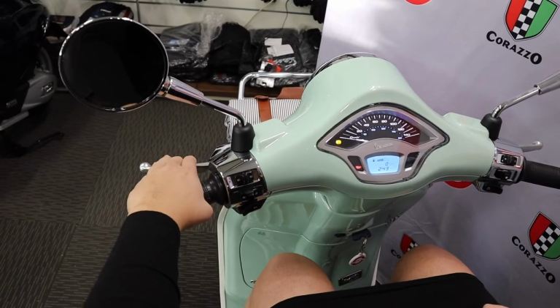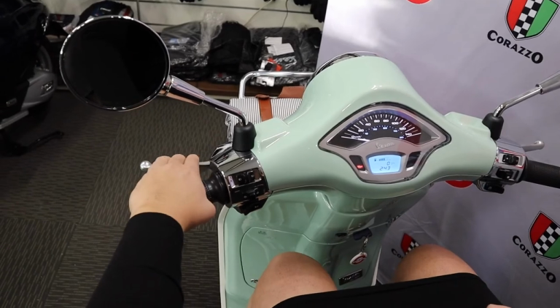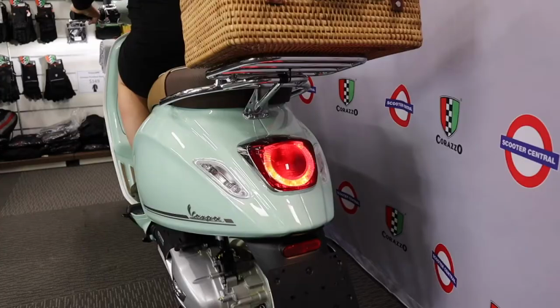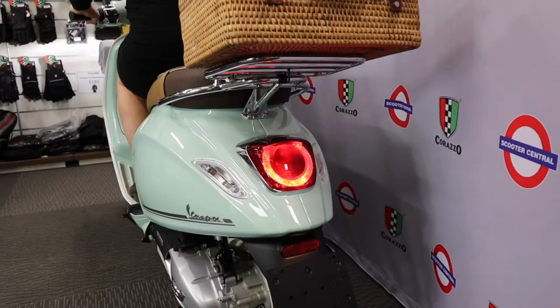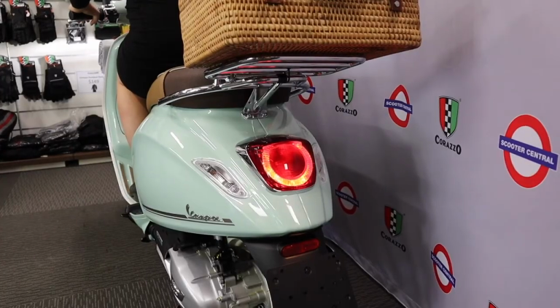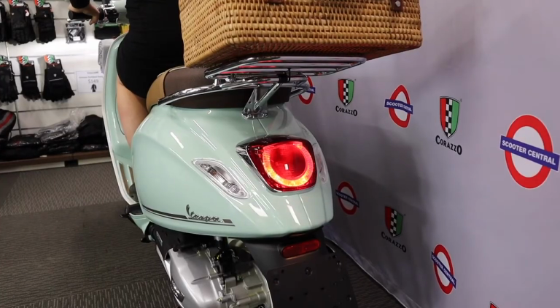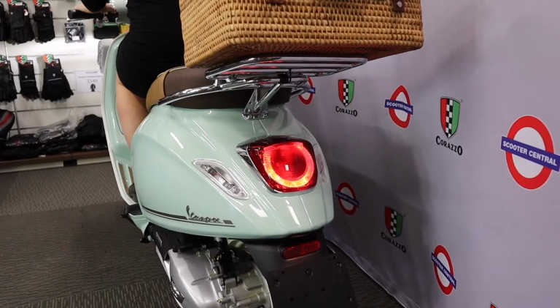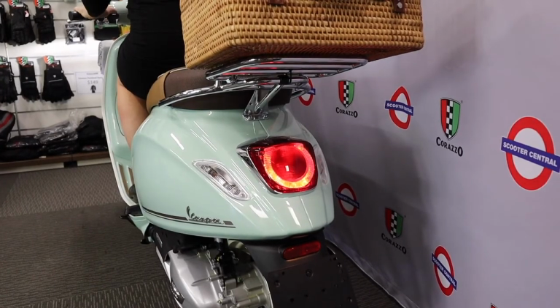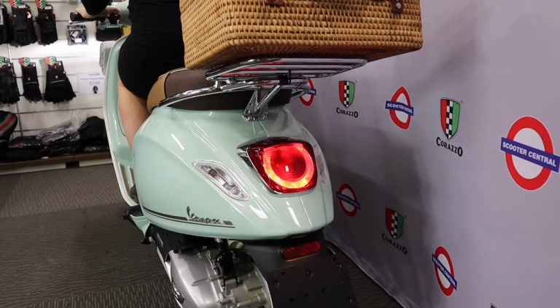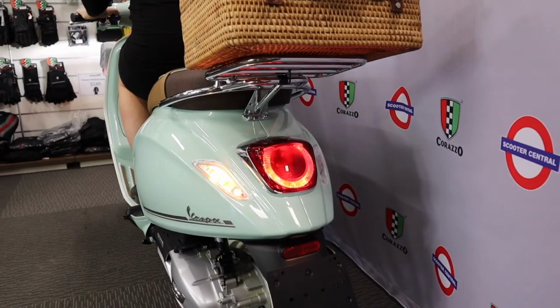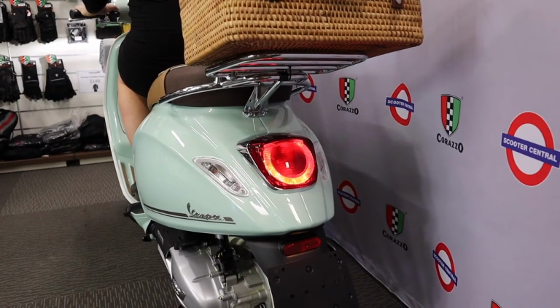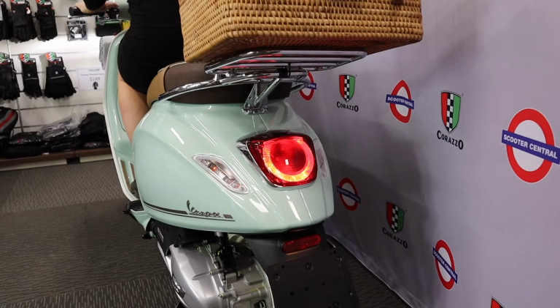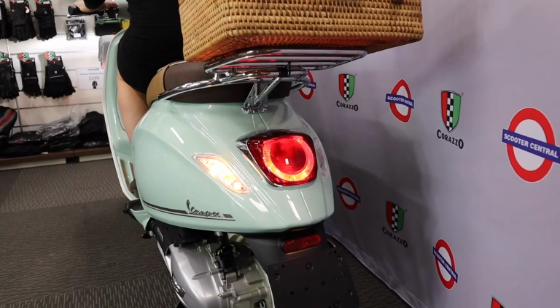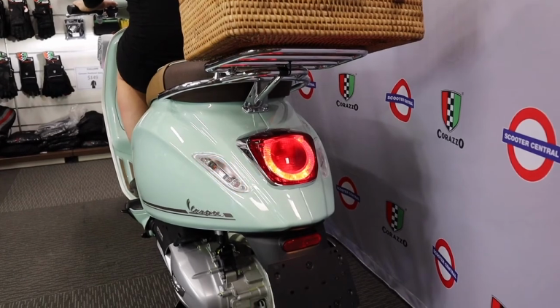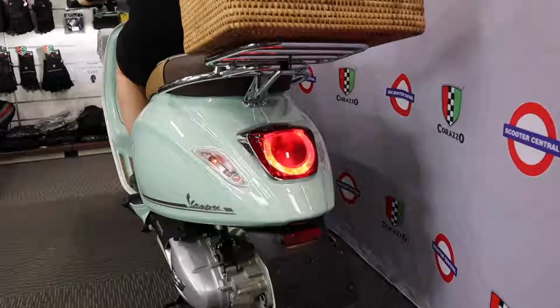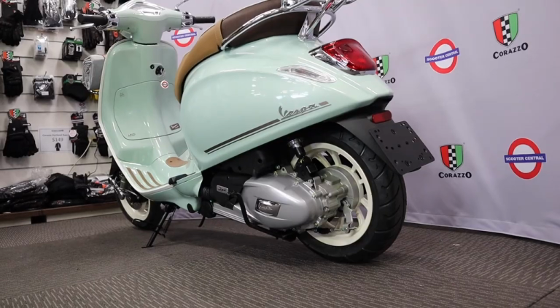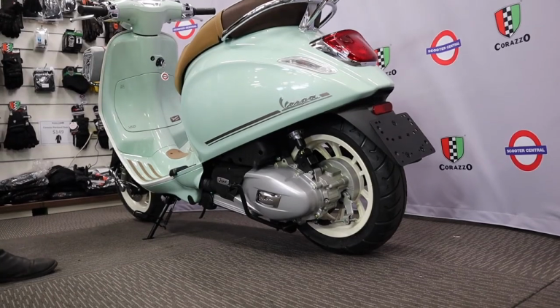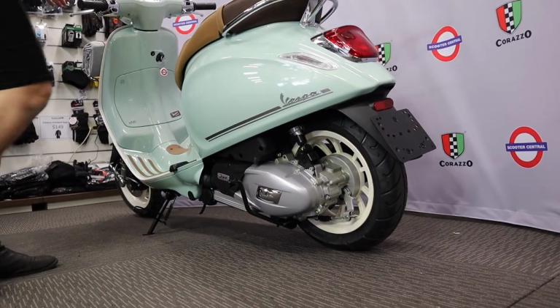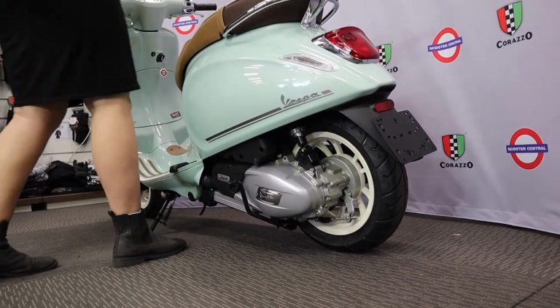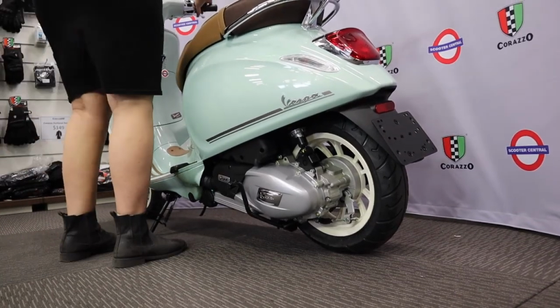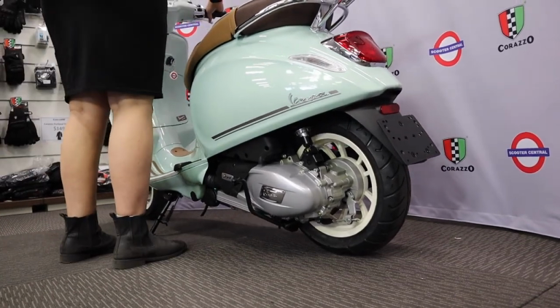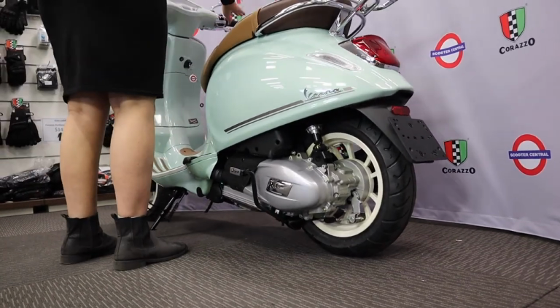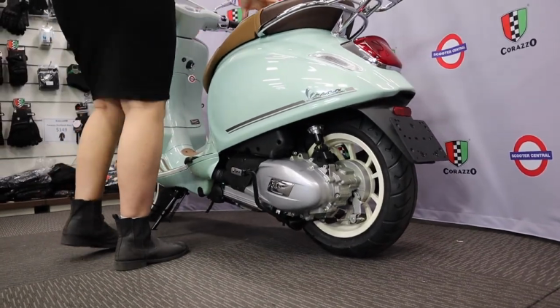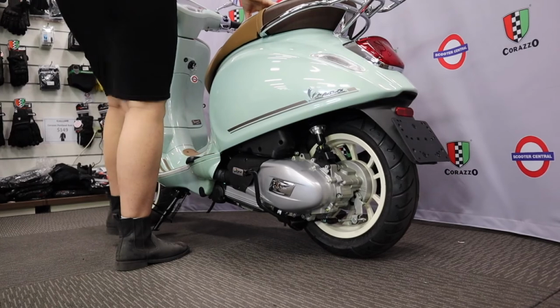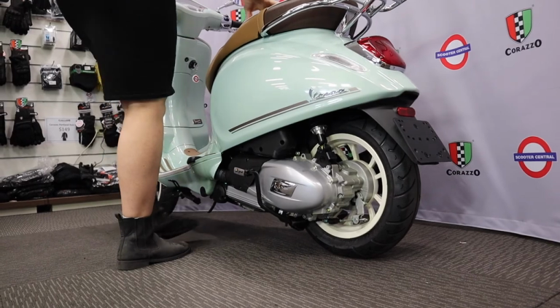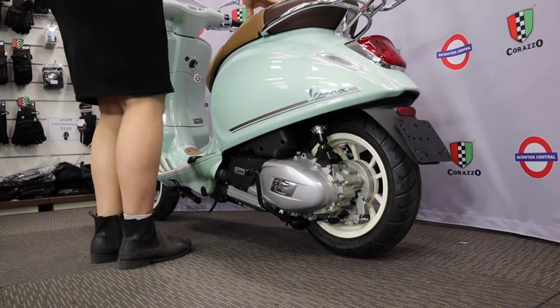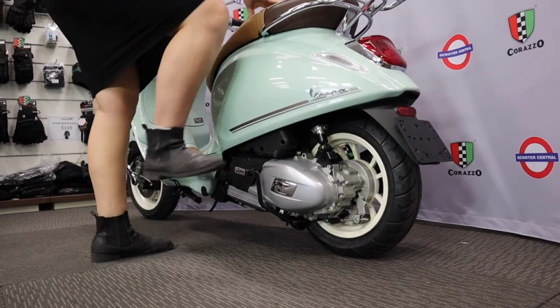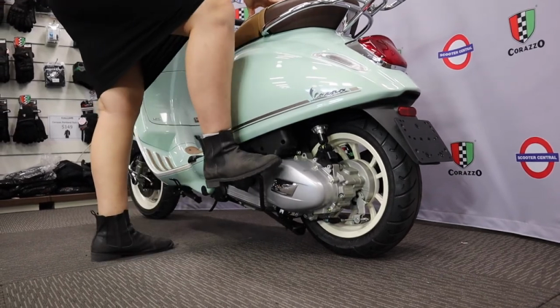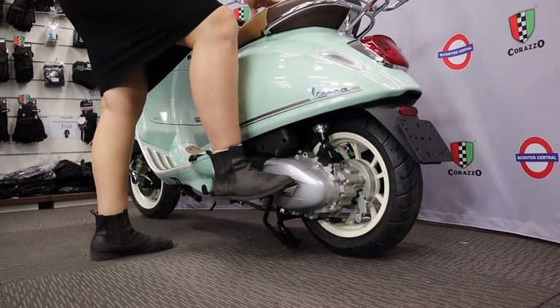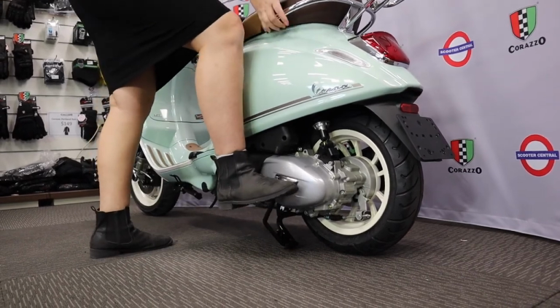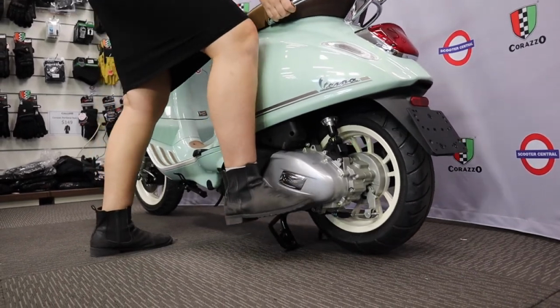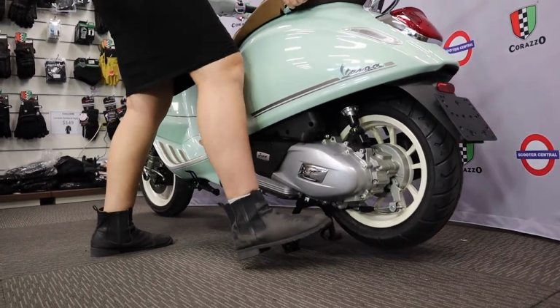There is LED lighting at the rear of the scooter and parking is a breeze with your choice of a side stand or a centre stand.